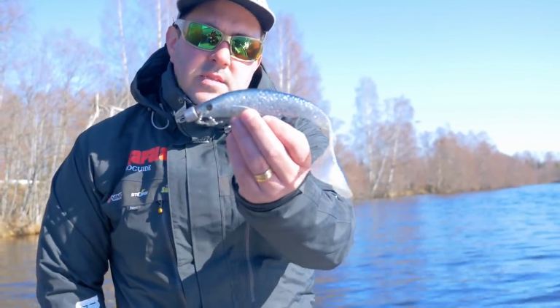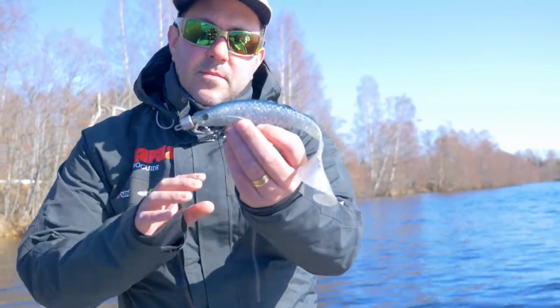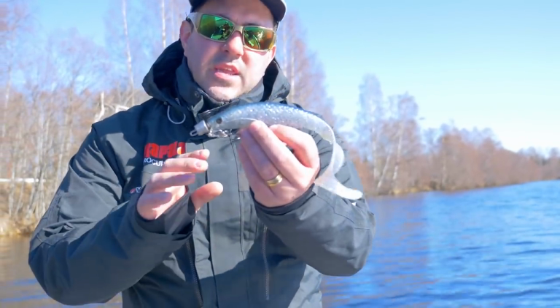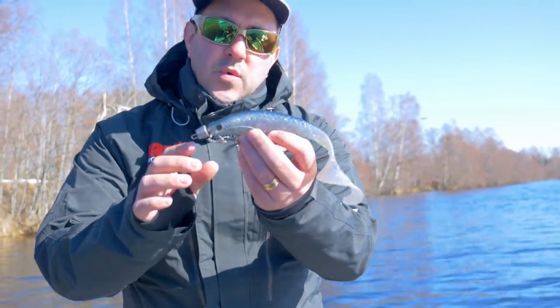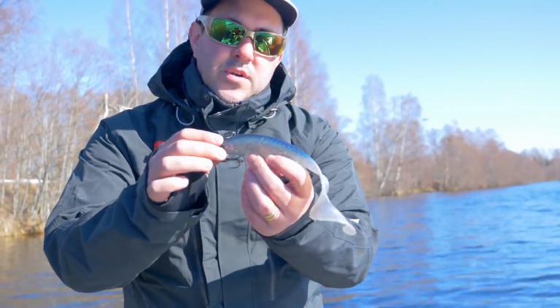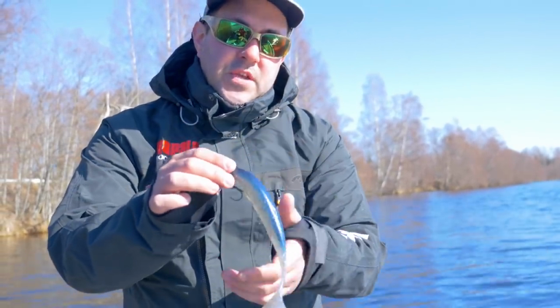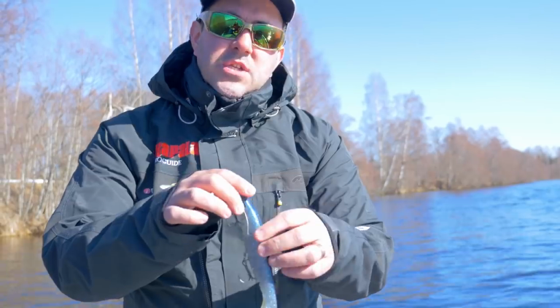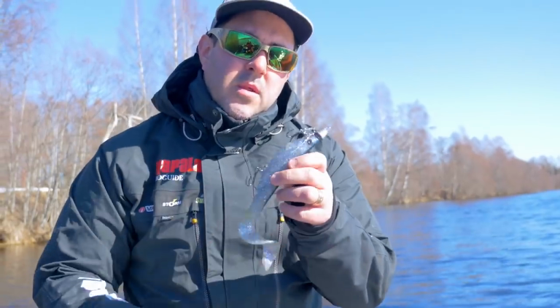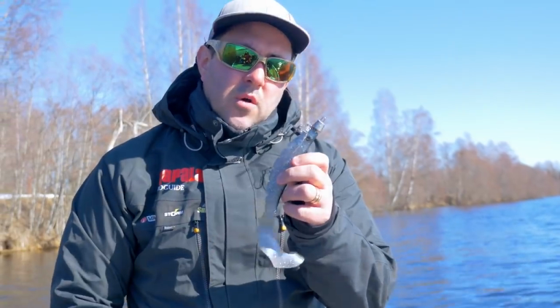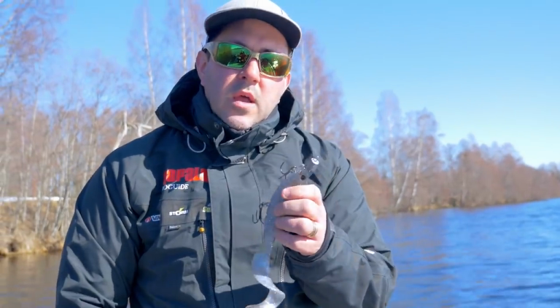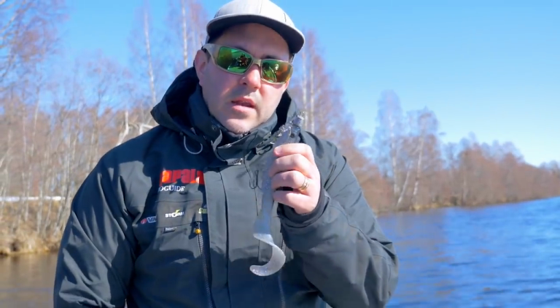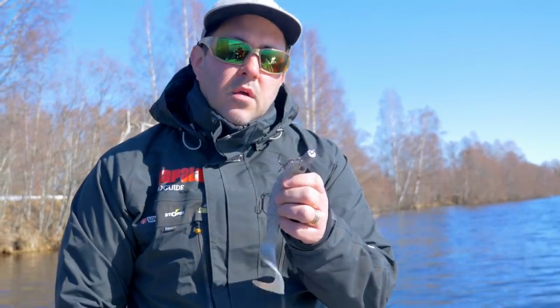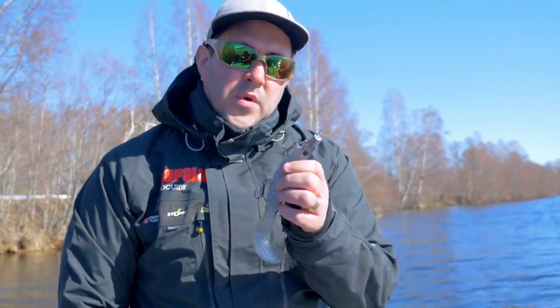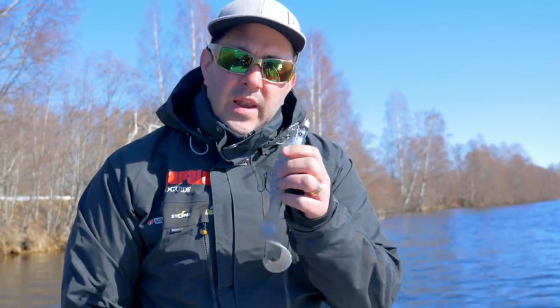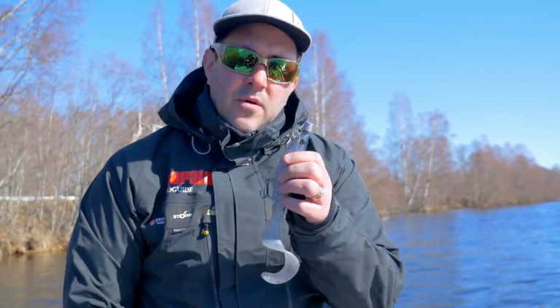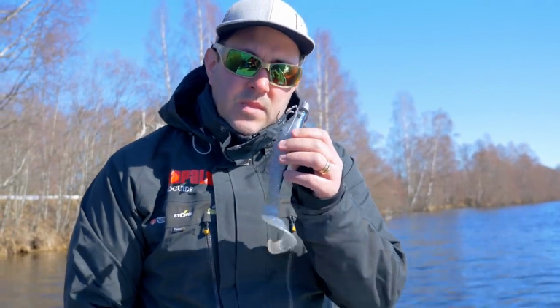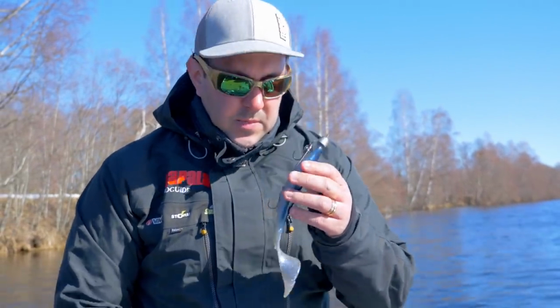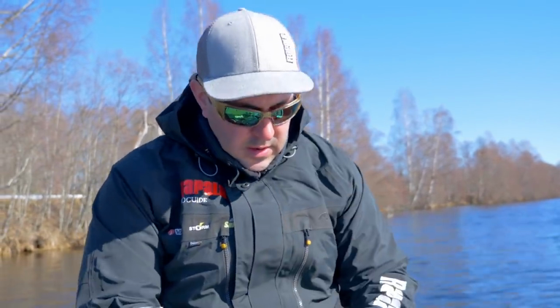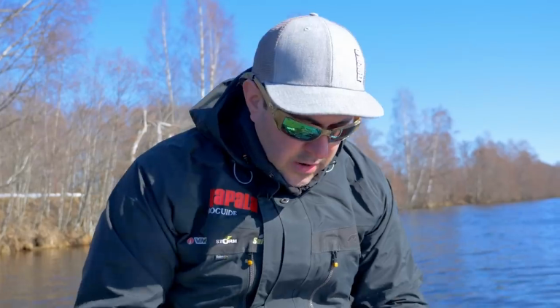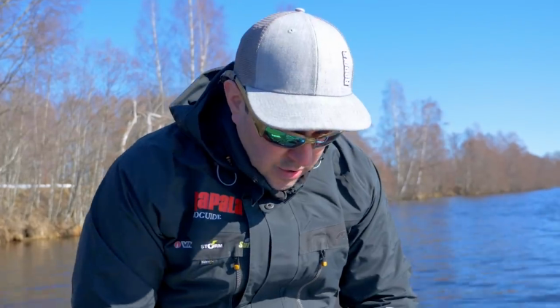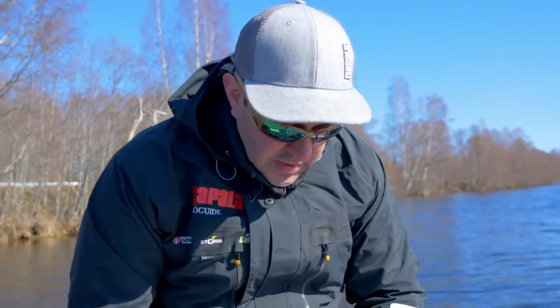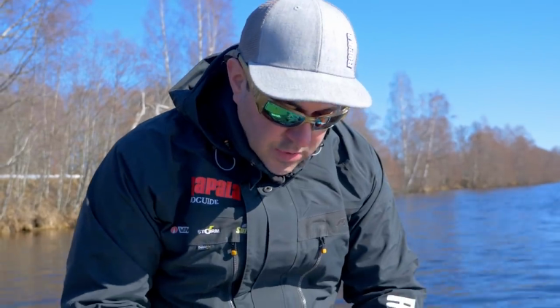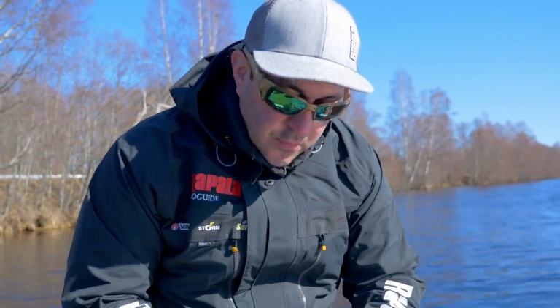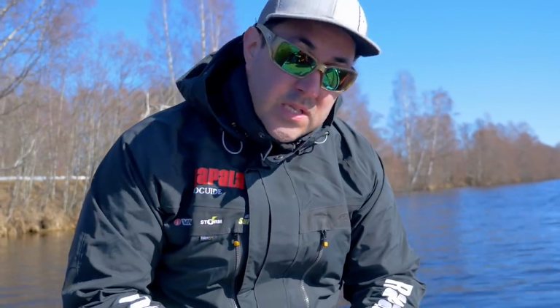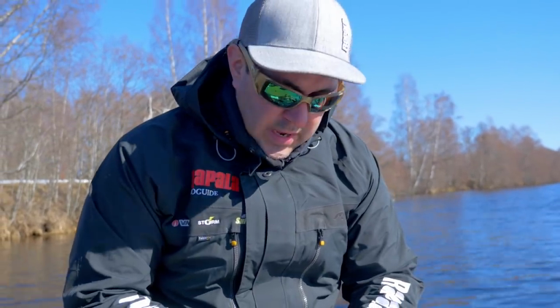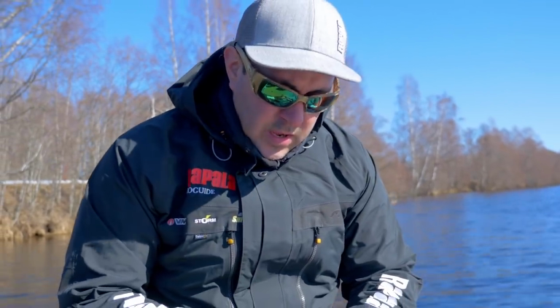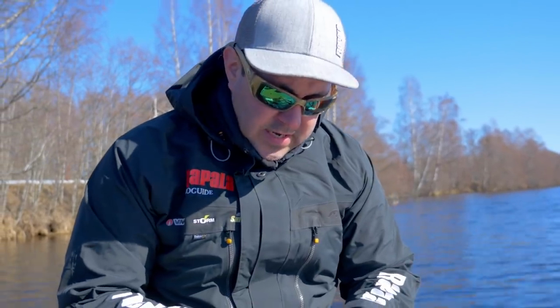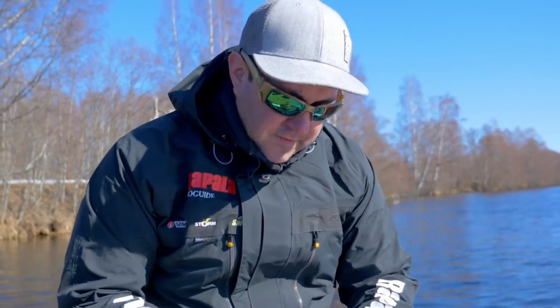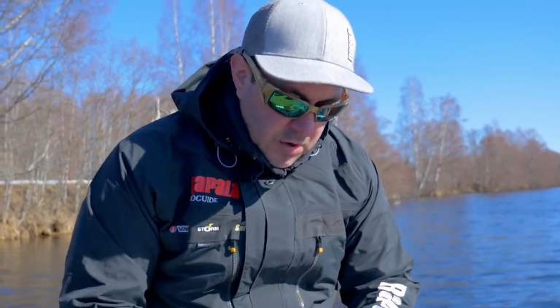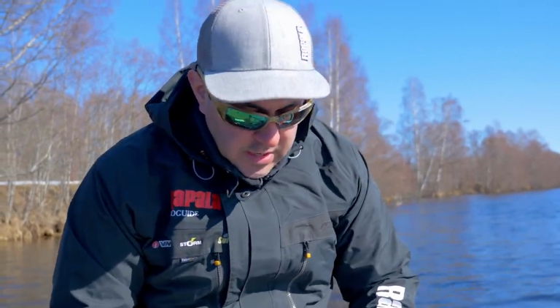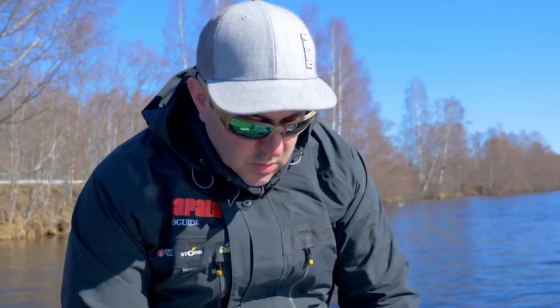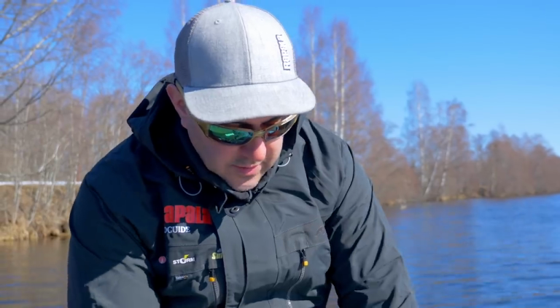This is a bait I use when I want to fish extremely slow. In early spring or late autumn, this is my lure to go. I can use it with the Rip System so I can weight it down and fish those really deep holes in the river.